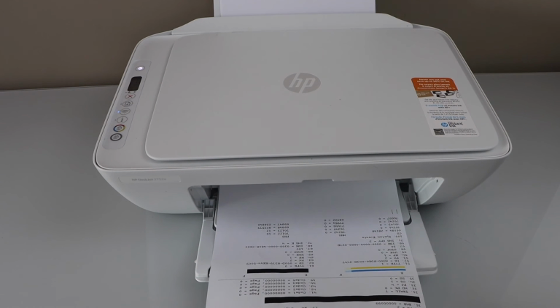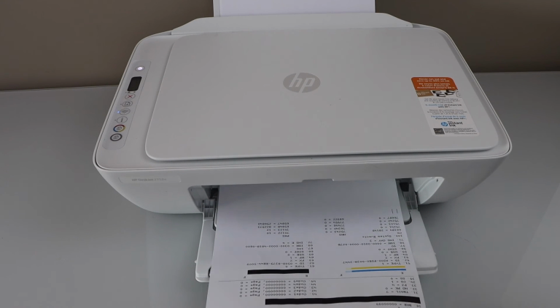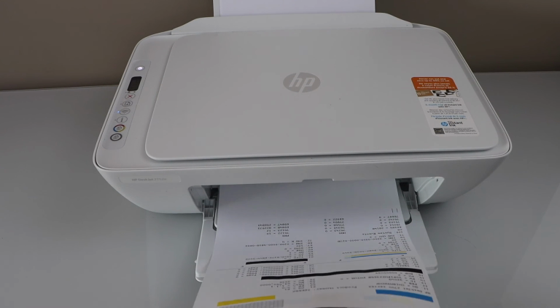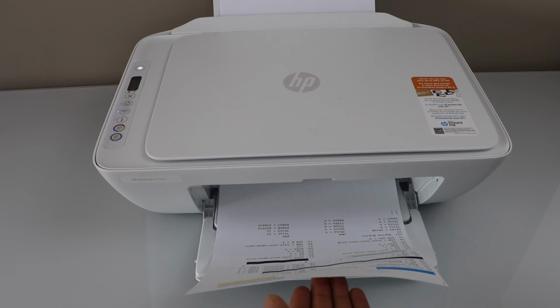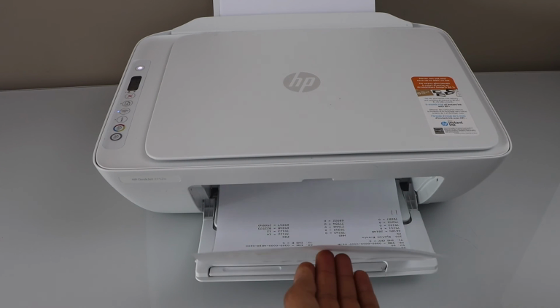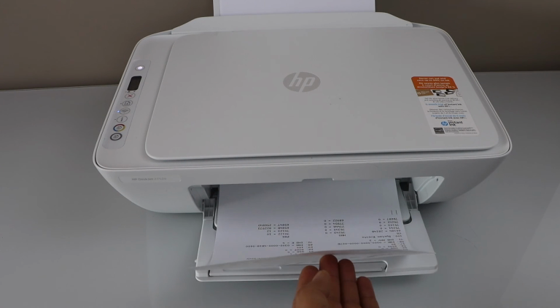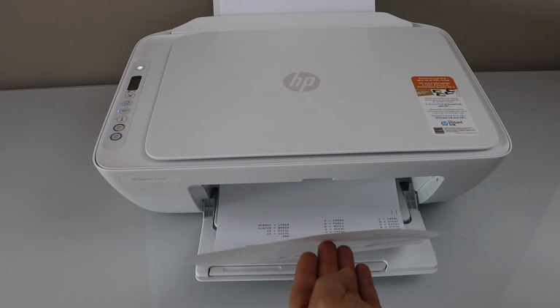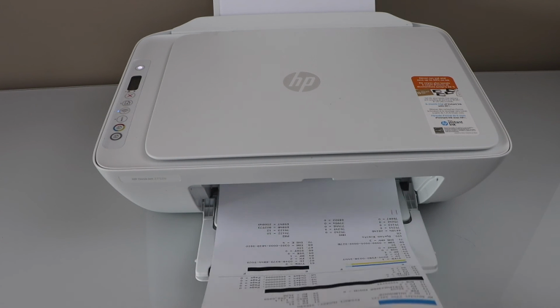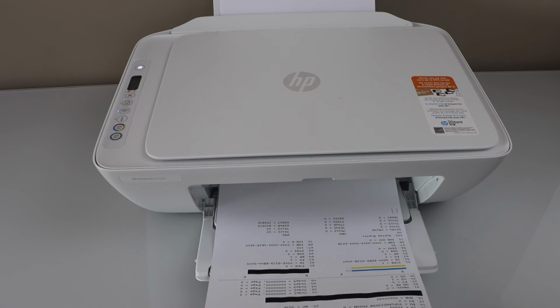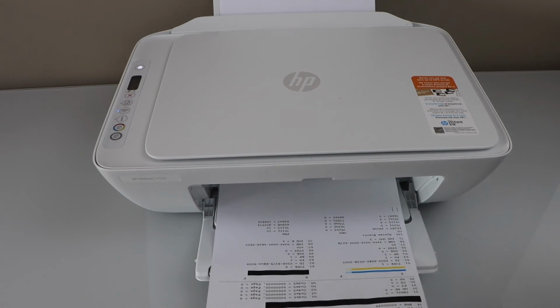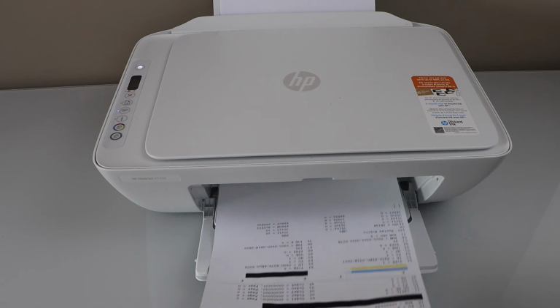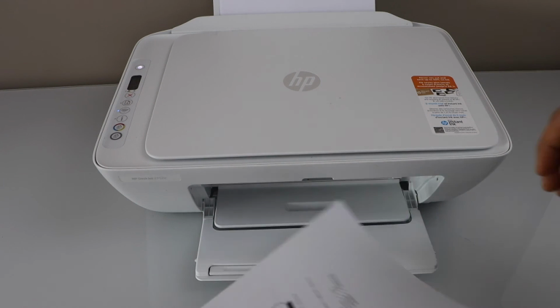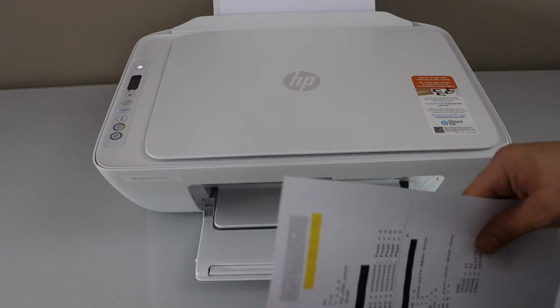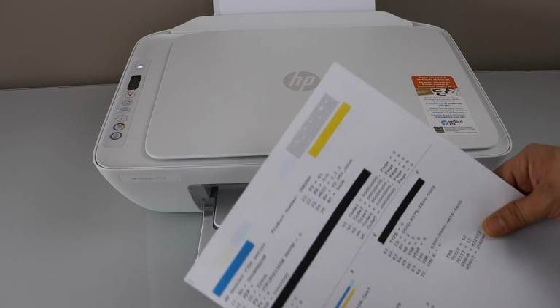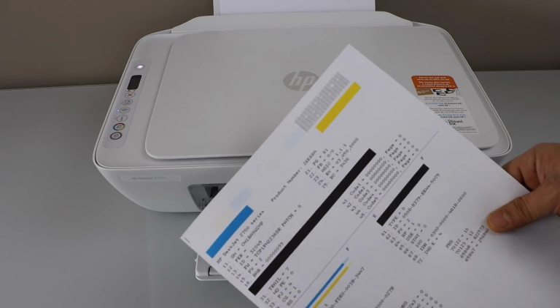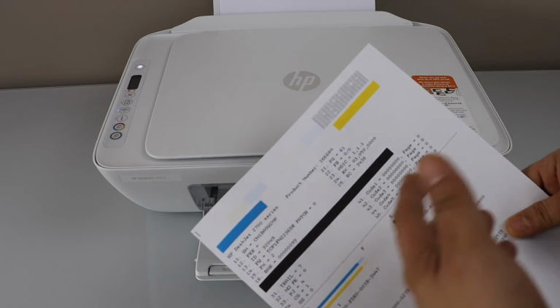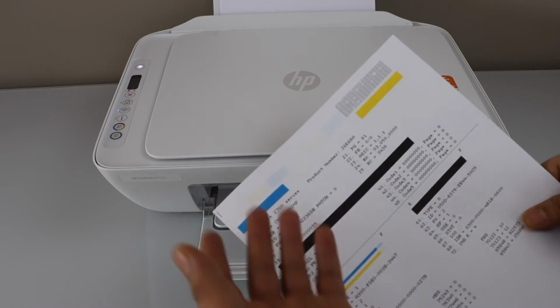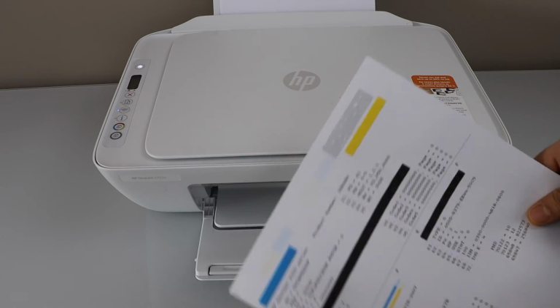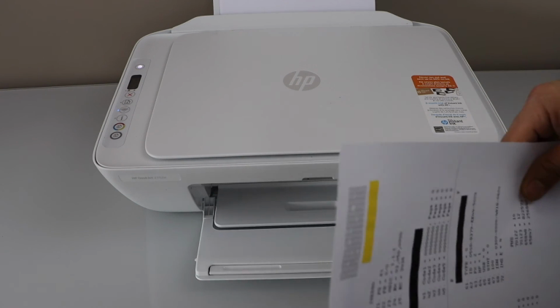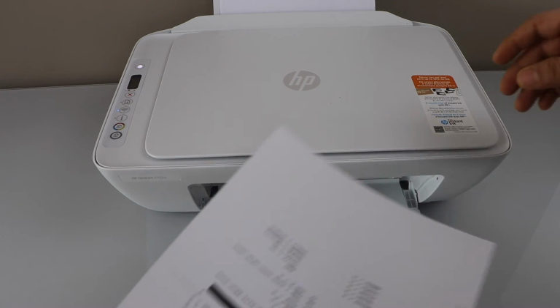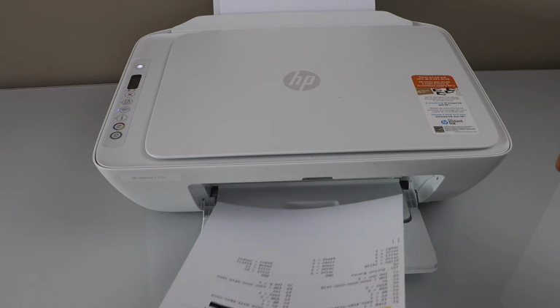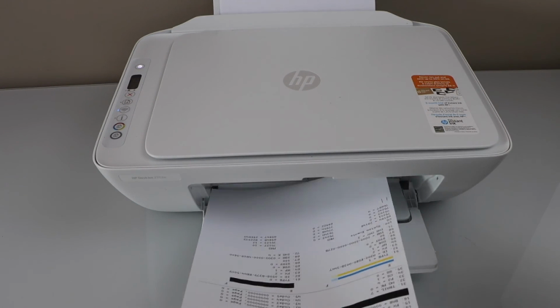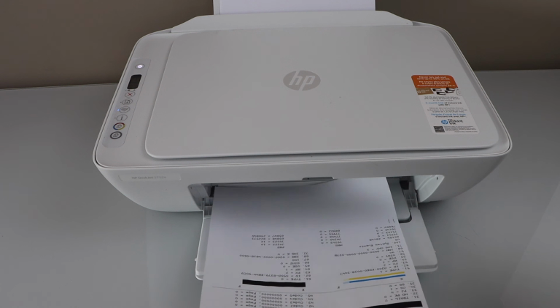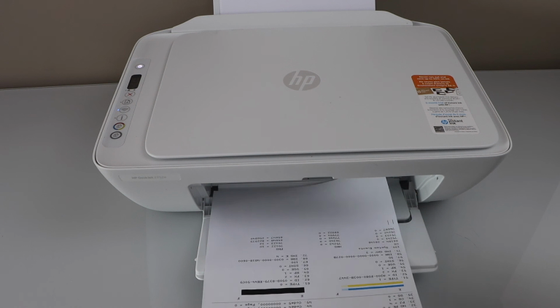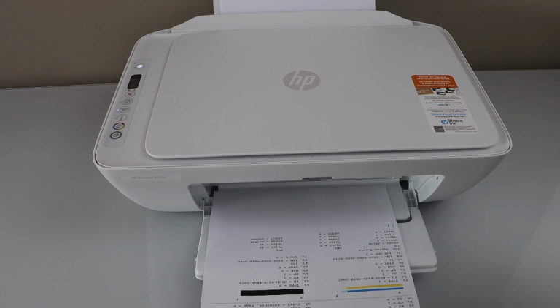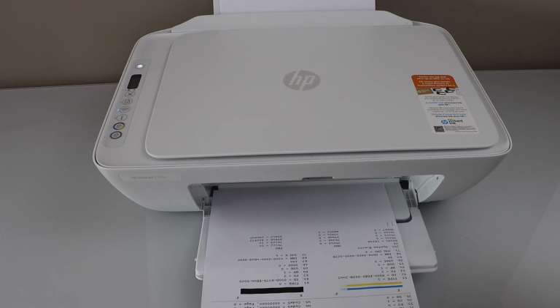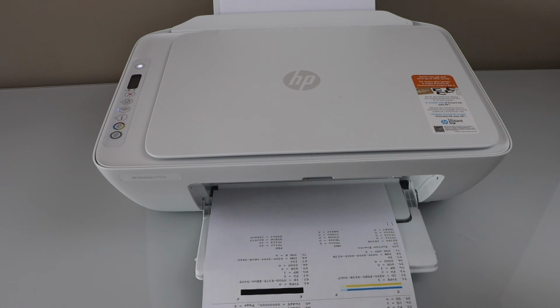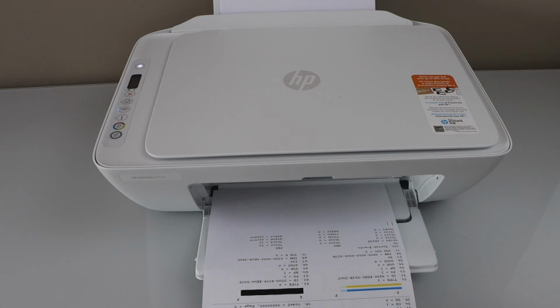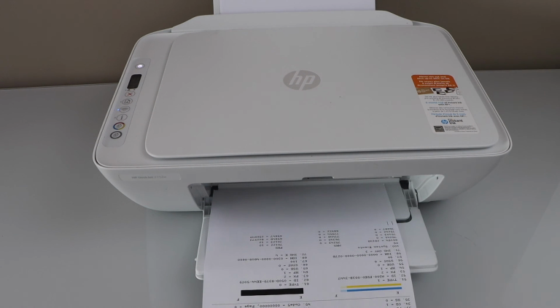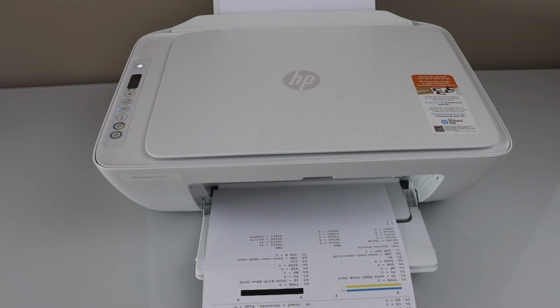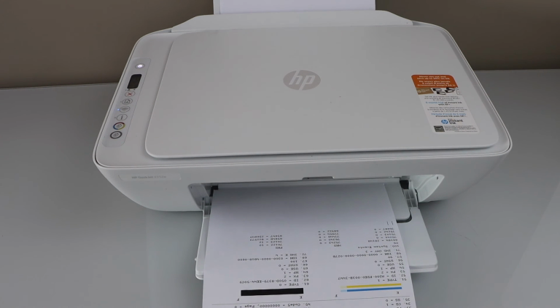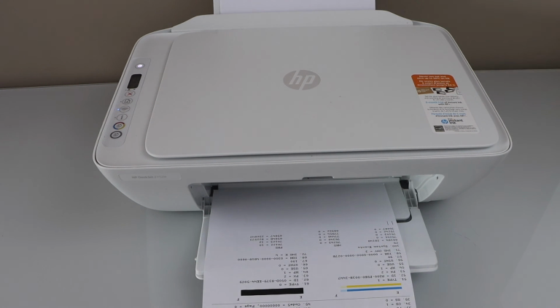This will reset most of the printer issues. We can see it has printed a page with some information regarding this printer. So that's the hard reset of the printer — thanks for watching.